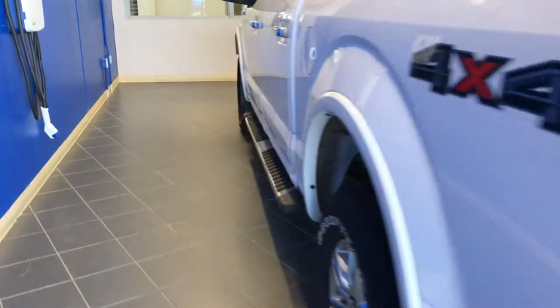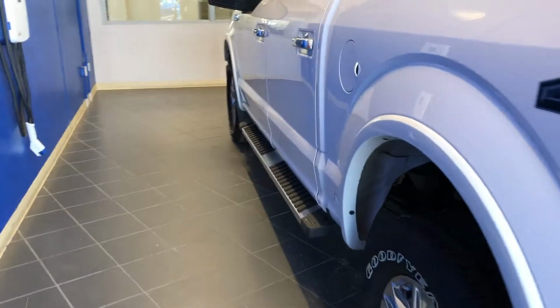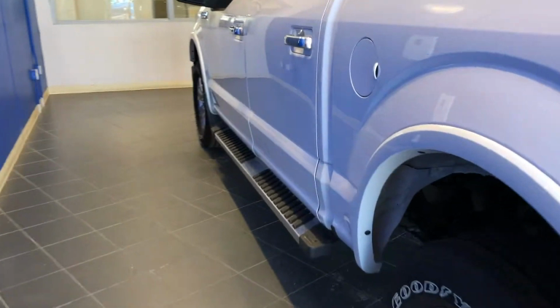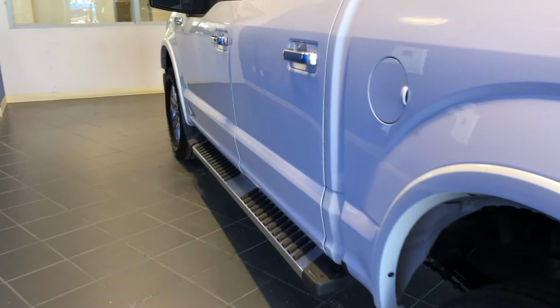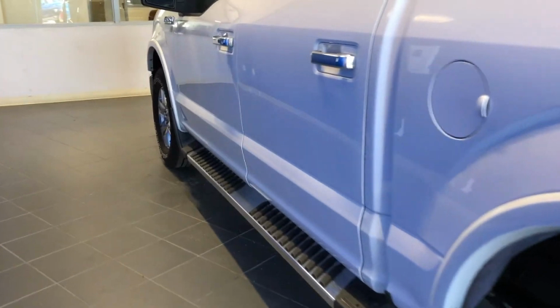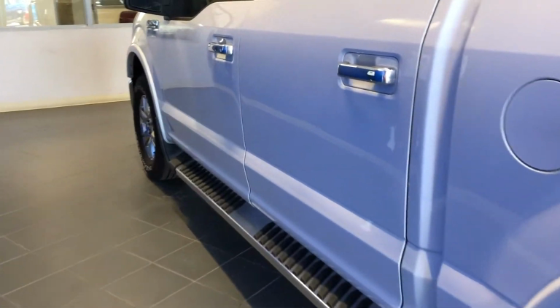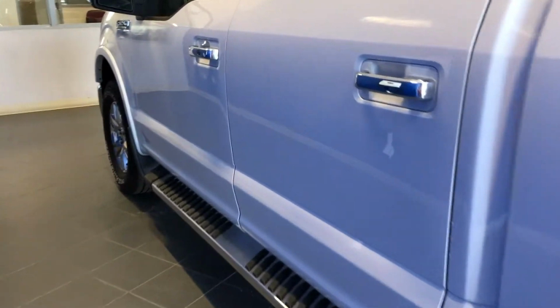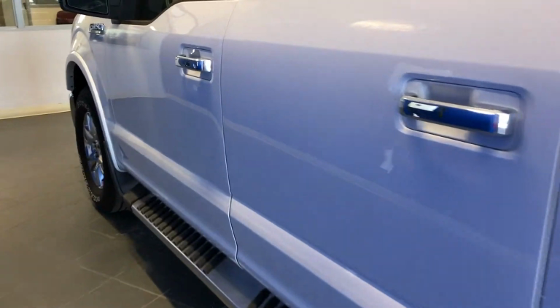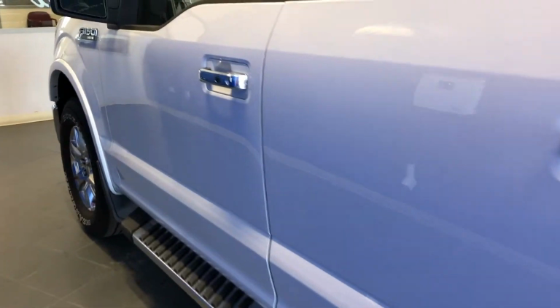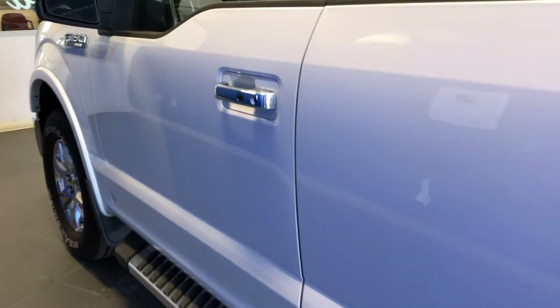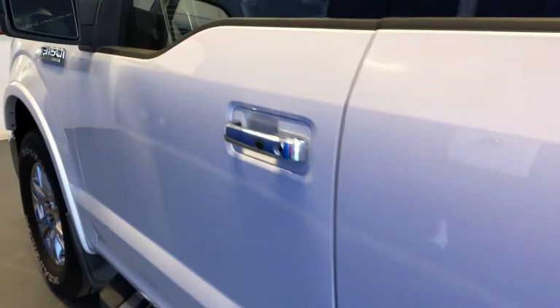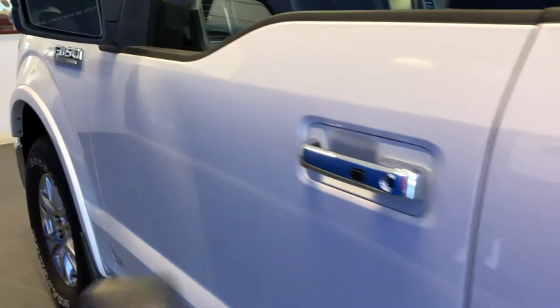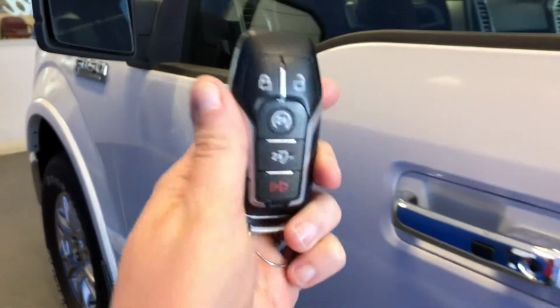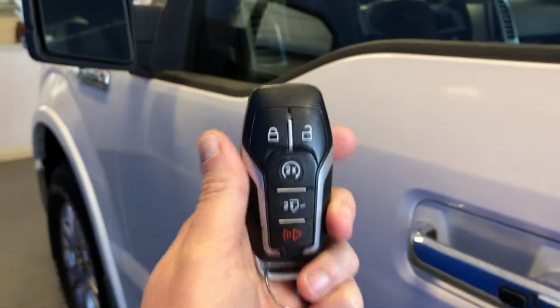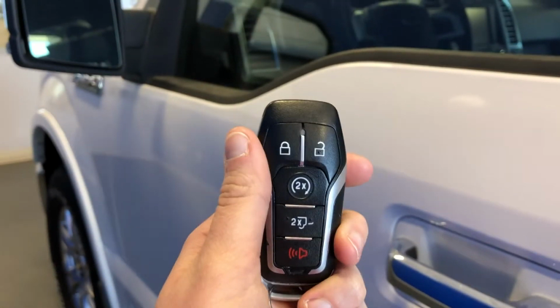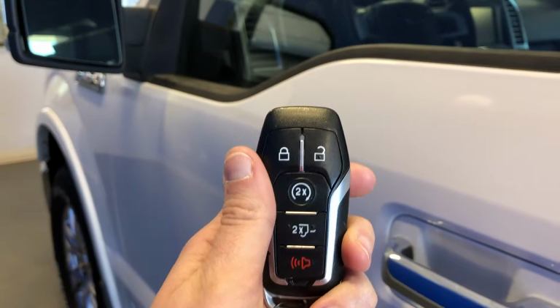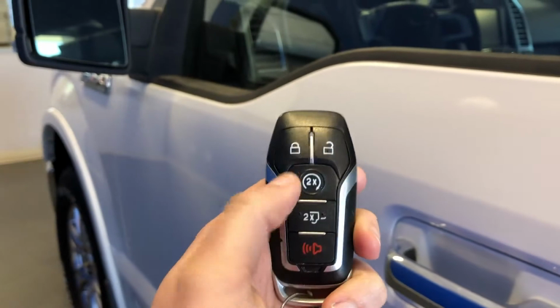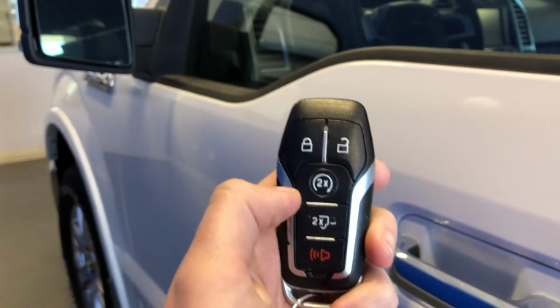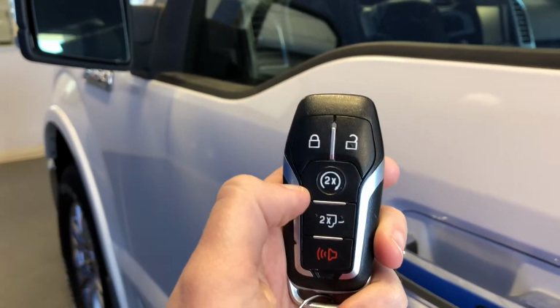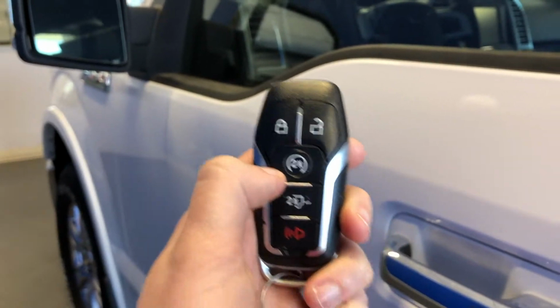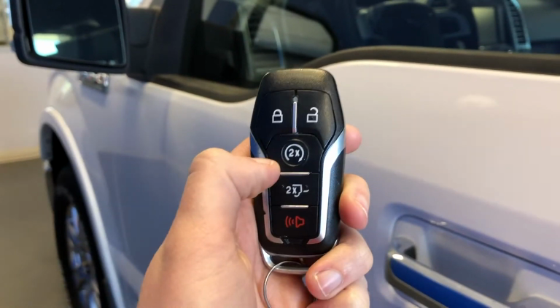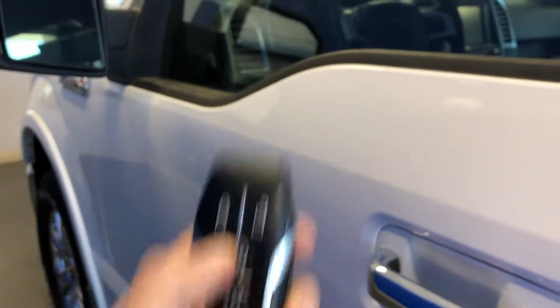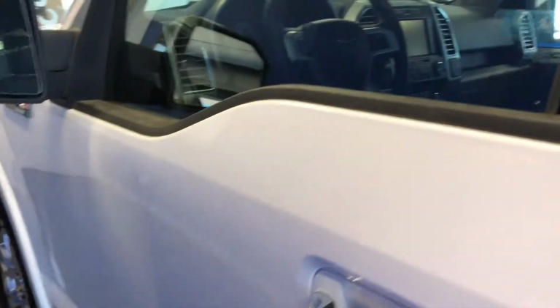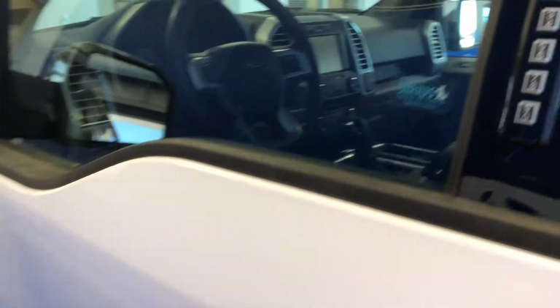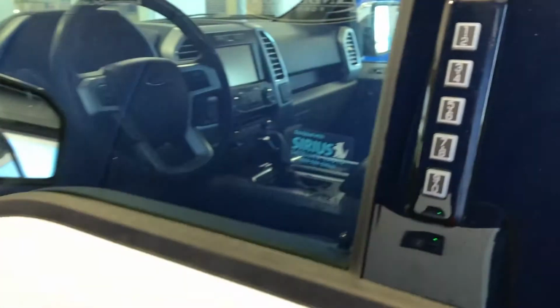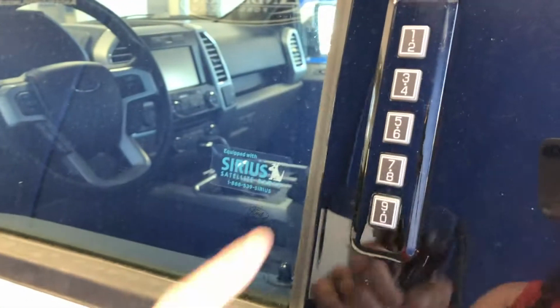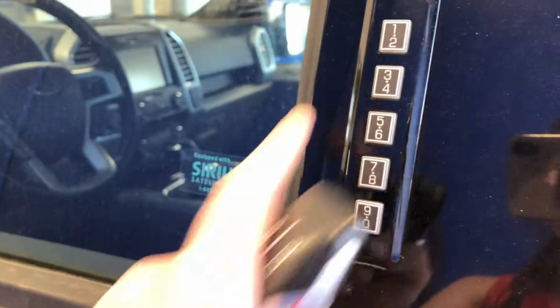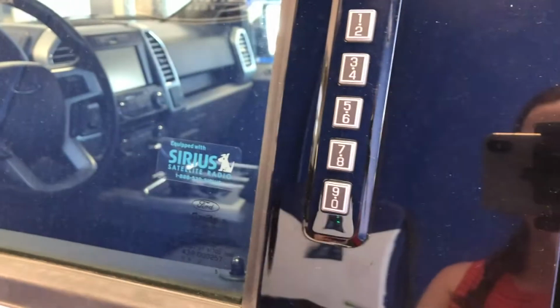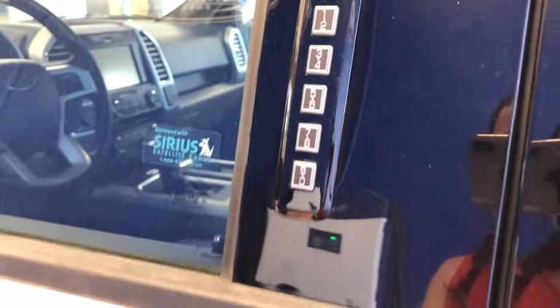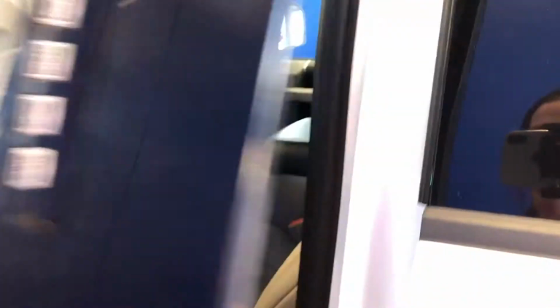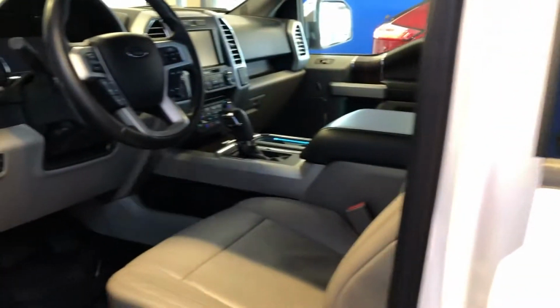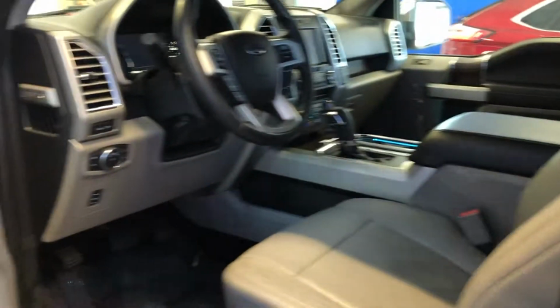This is a 5-liter V8 engine. It's keyless entry as well as keyless ignition. It has remote start as well, and you can also use a code to get into your truck.